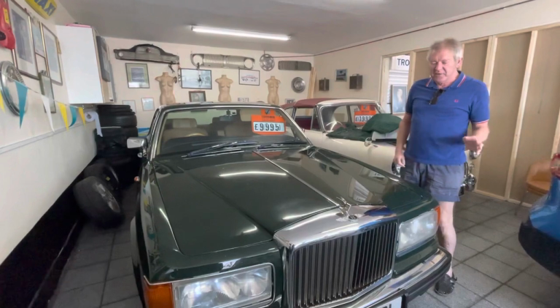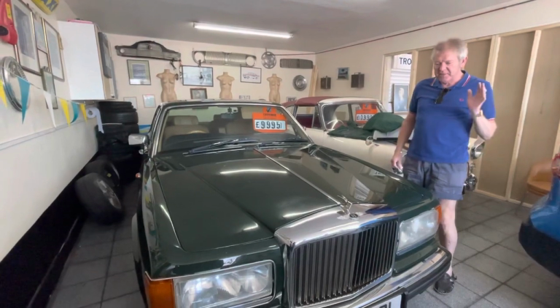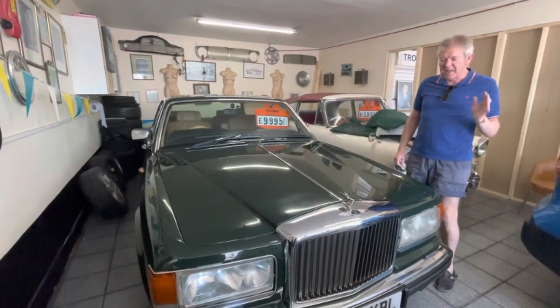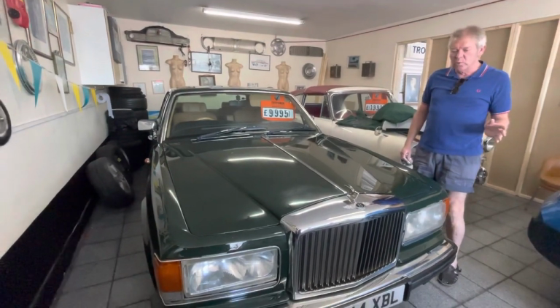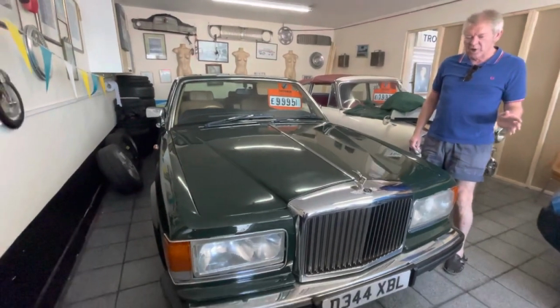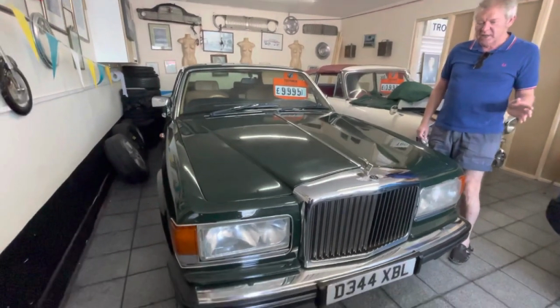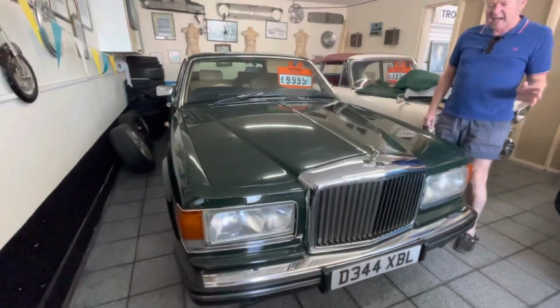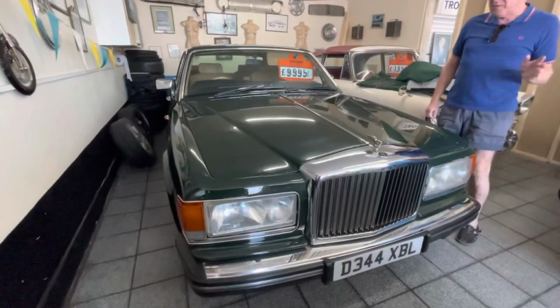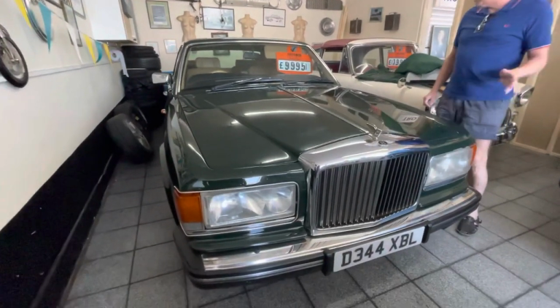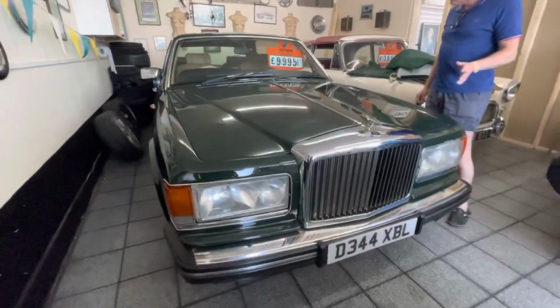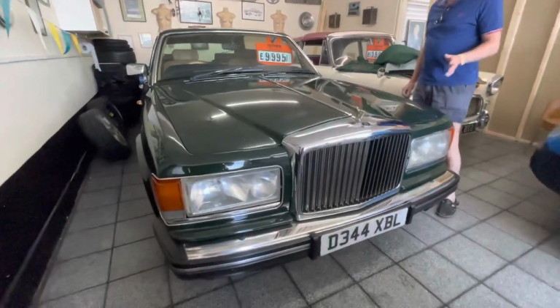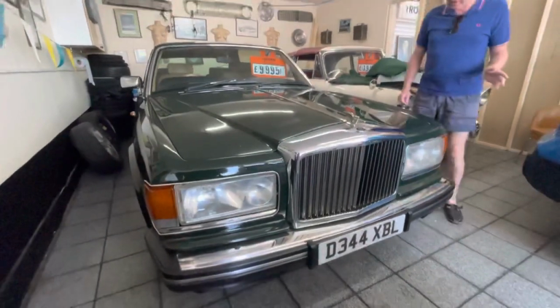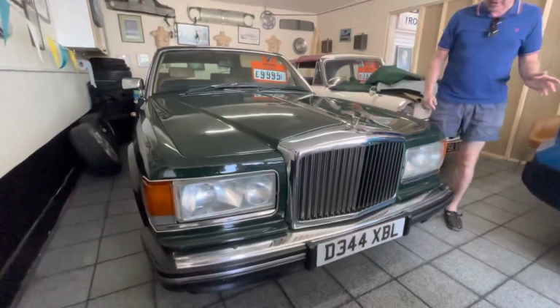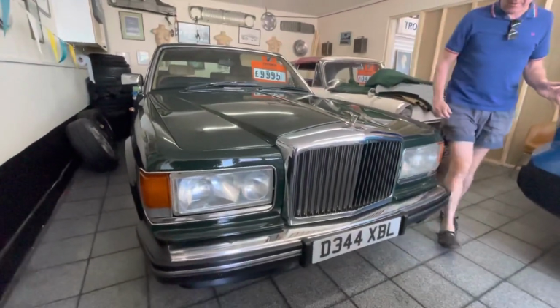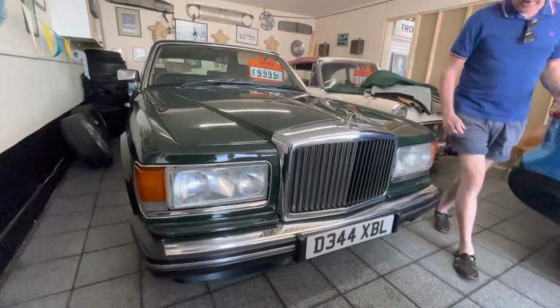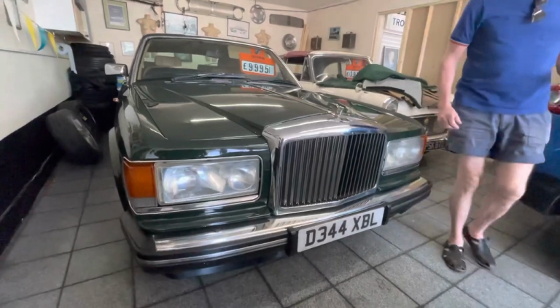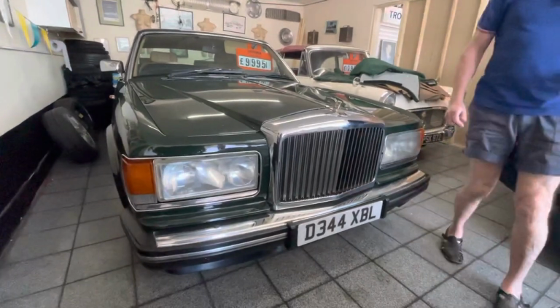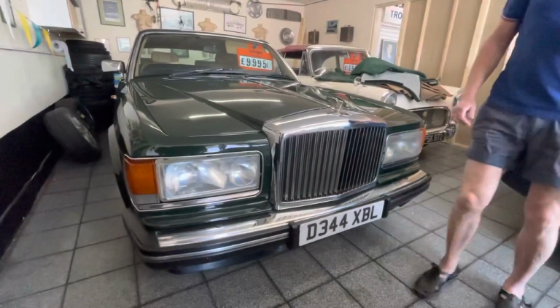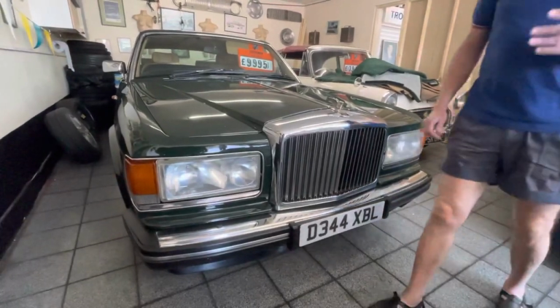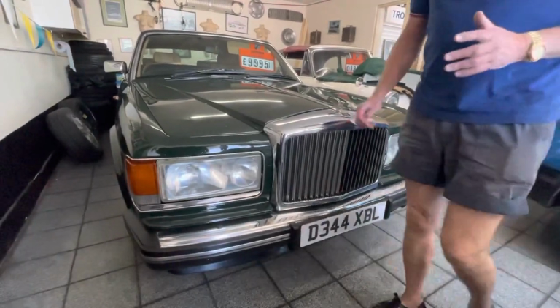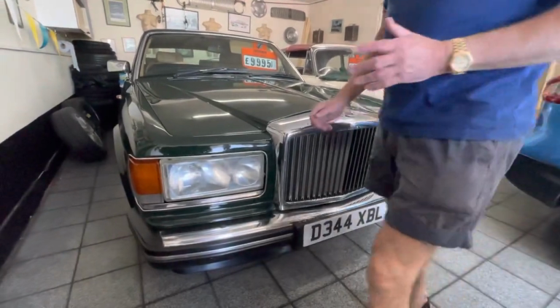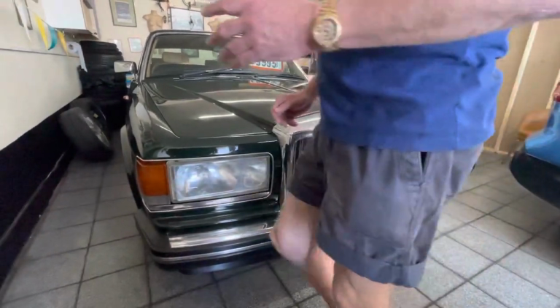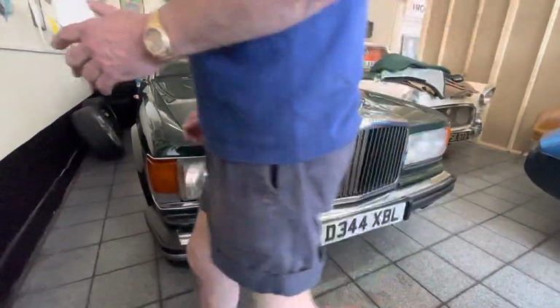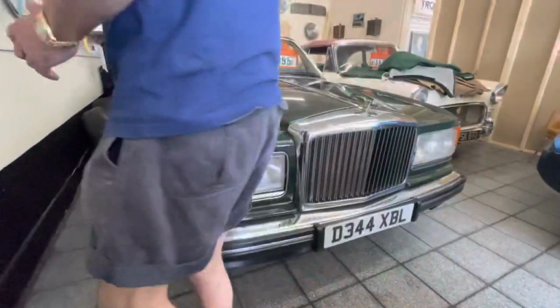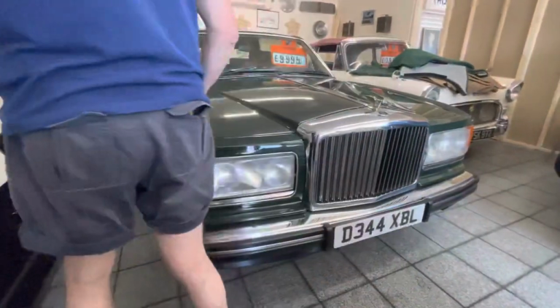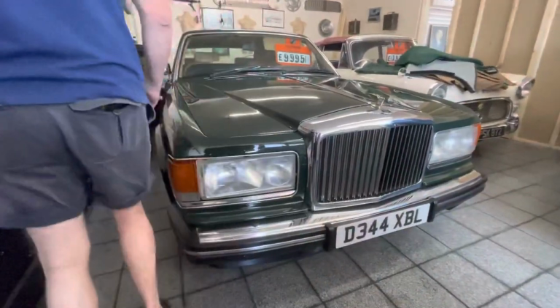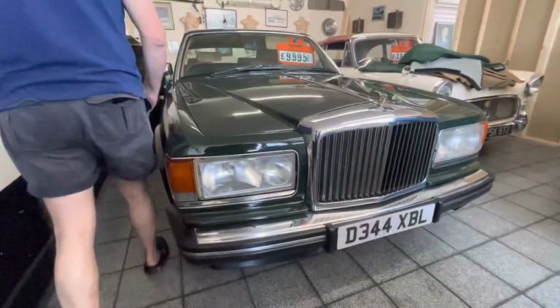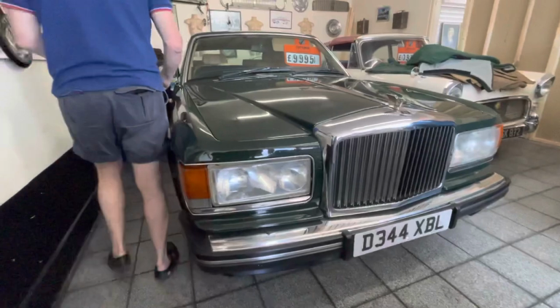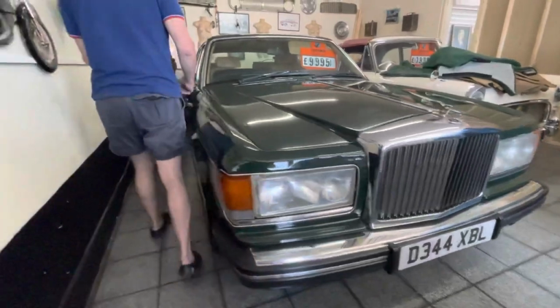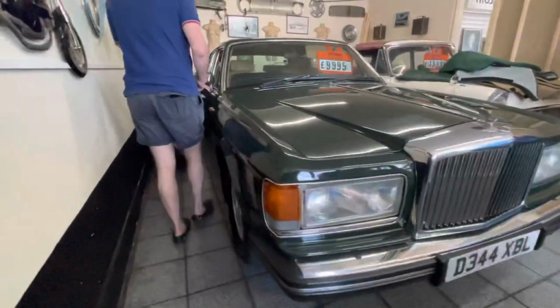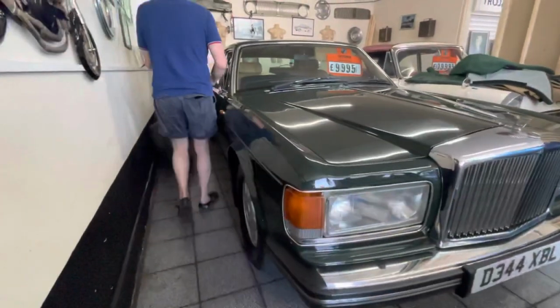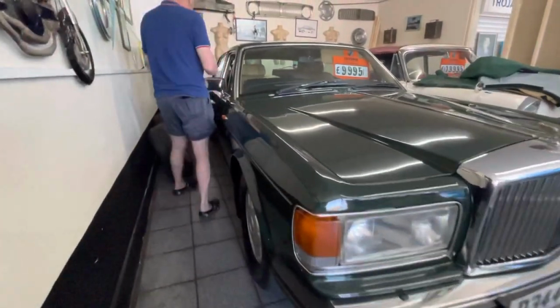This is a Bentley Mulsanne, and I'm fairly certain — no doubt some clever person will tell me — that it's the long wheelbase. So it's slightly longer; I don't think it's a lot longer, I think it's only about 7 inches.